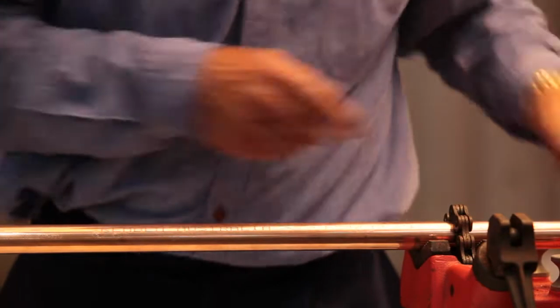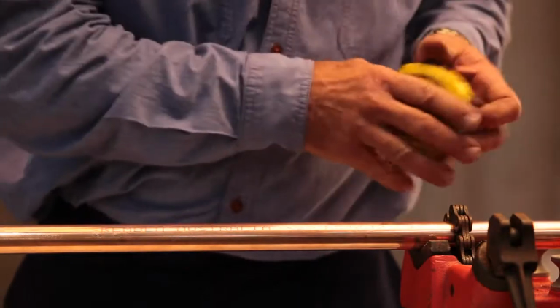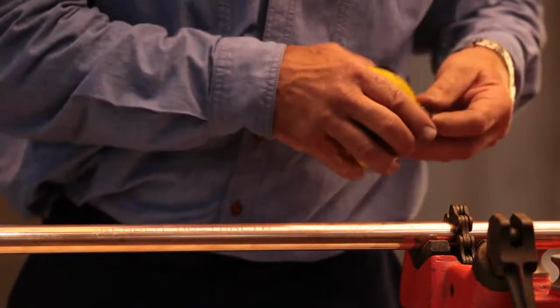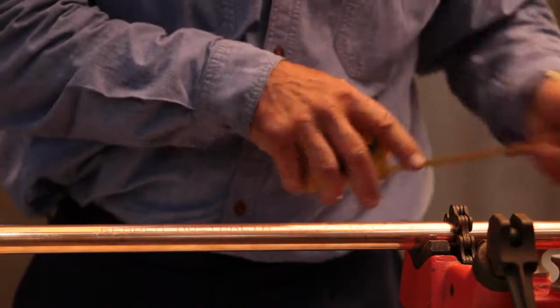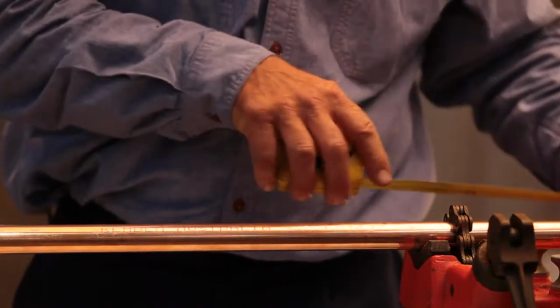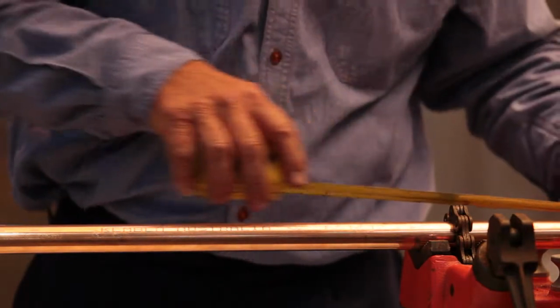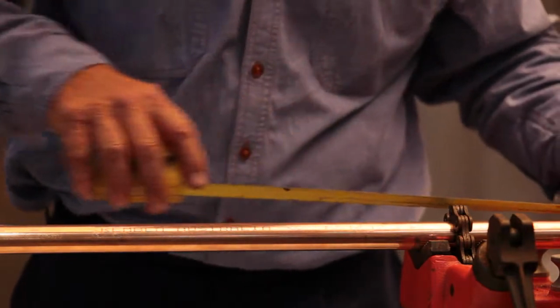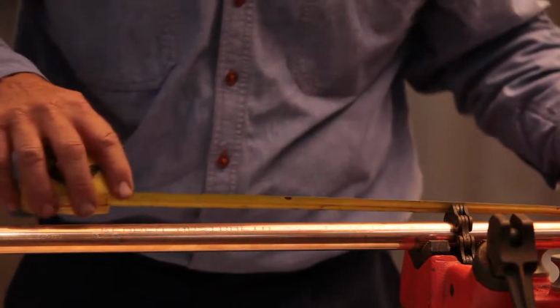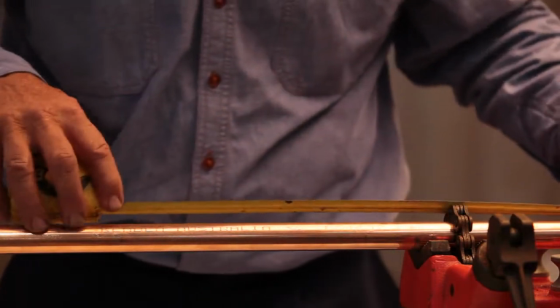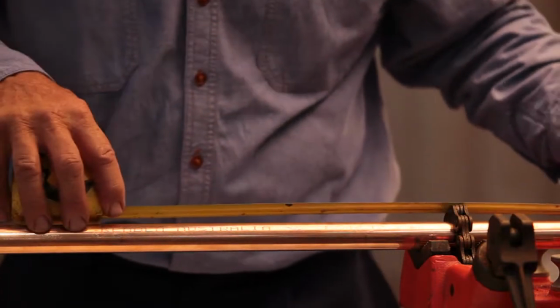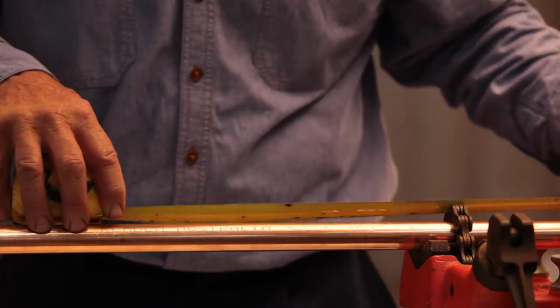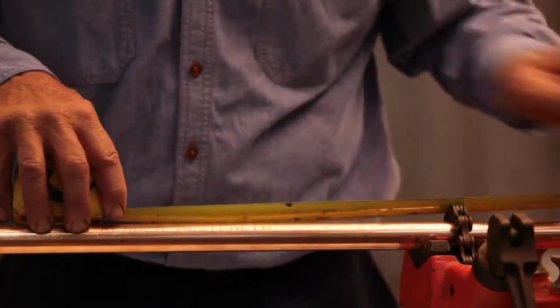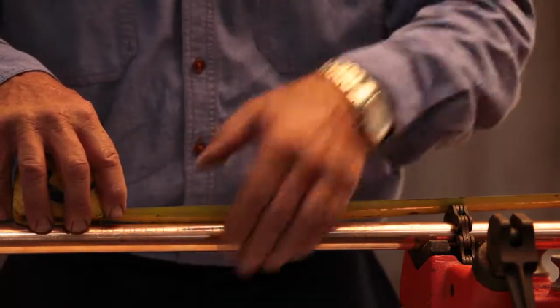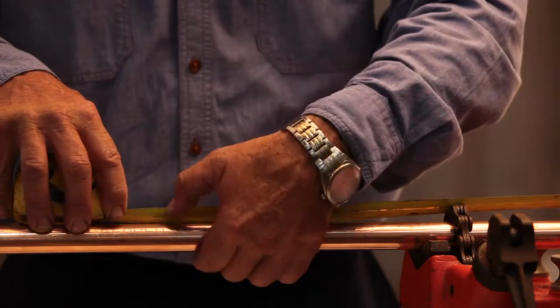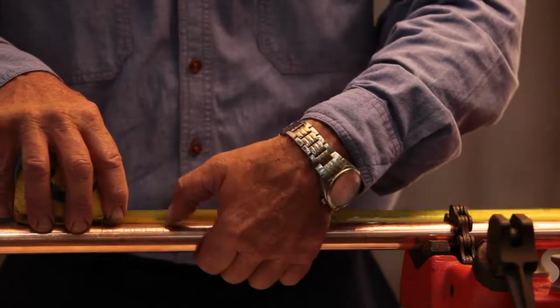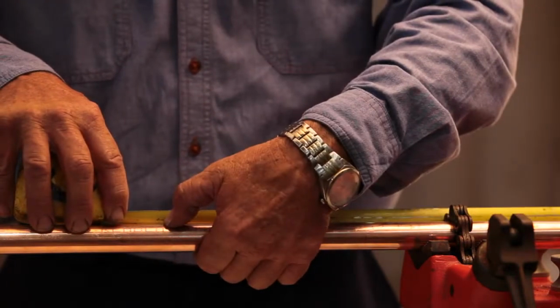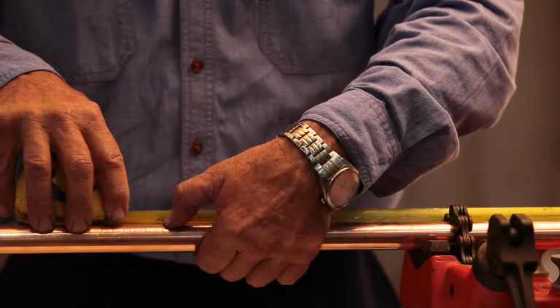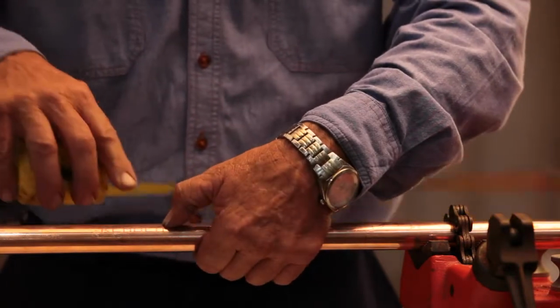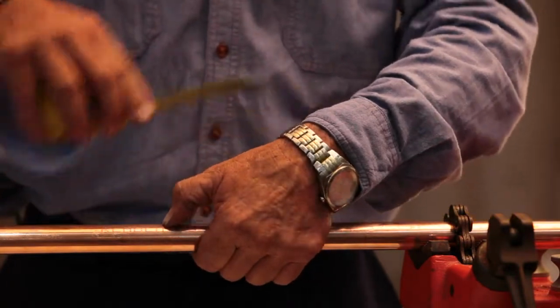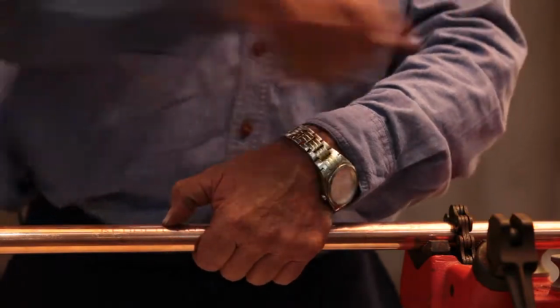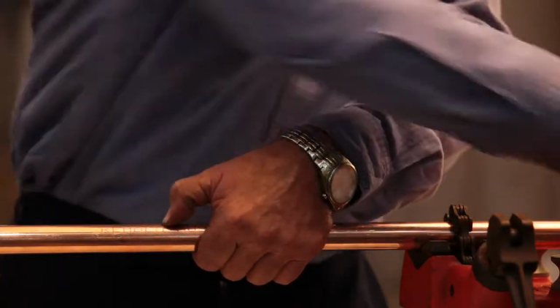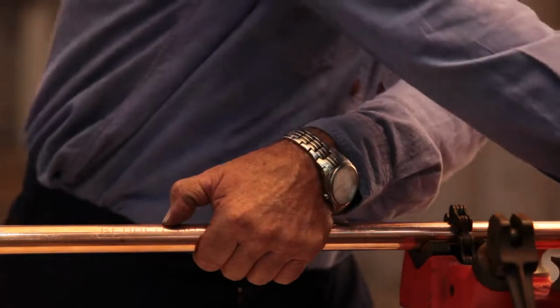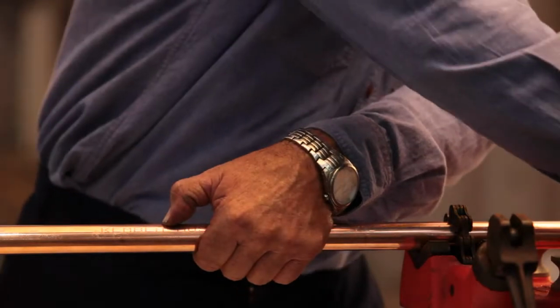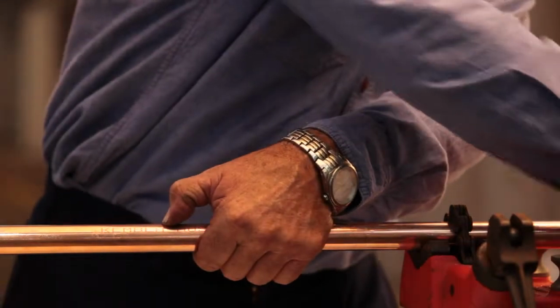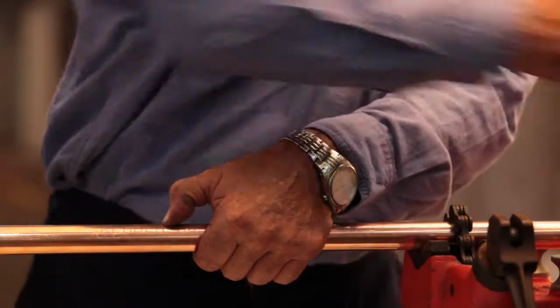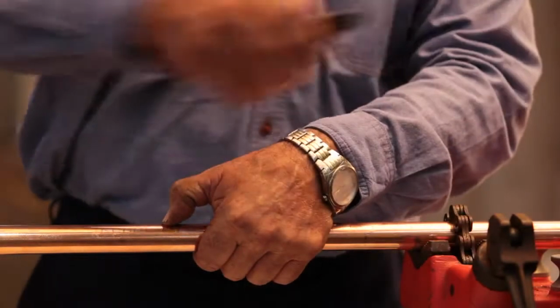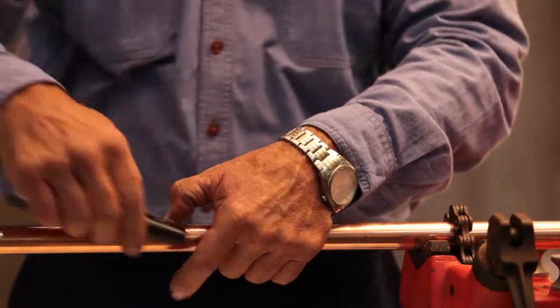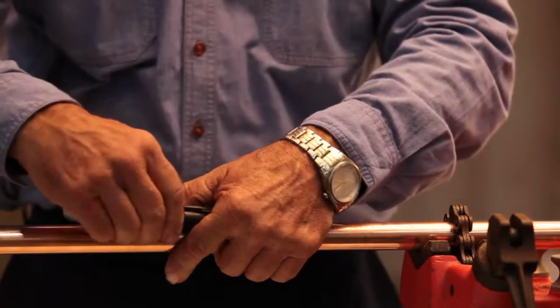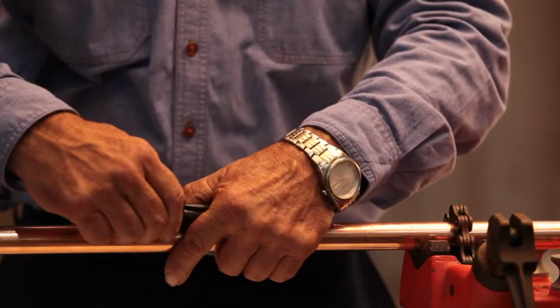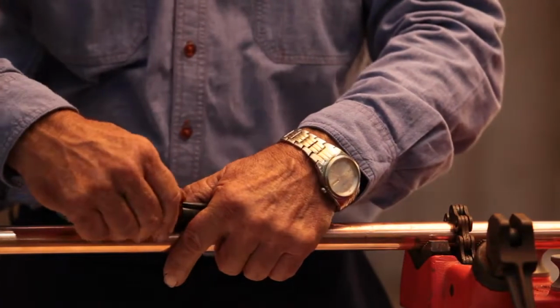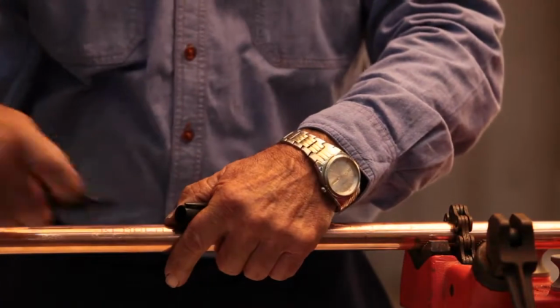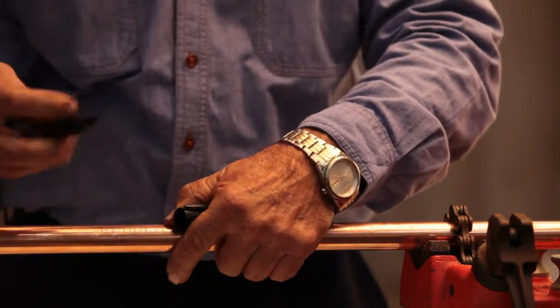Visually inspect the copper tube to ensure it complies to Australian standard 1432, and then measure the length of tube you require and mark it.